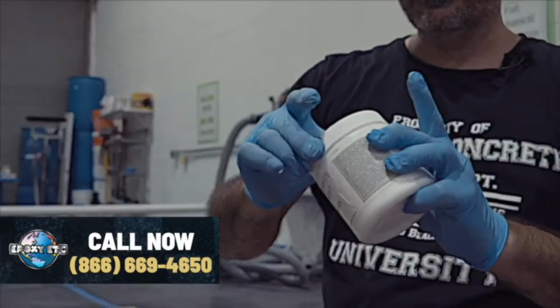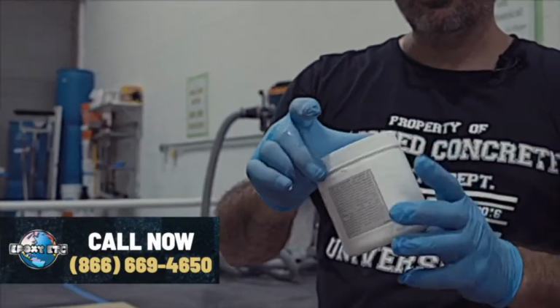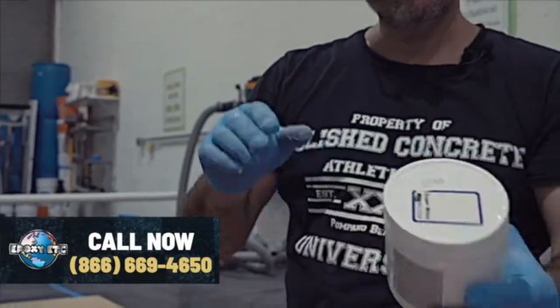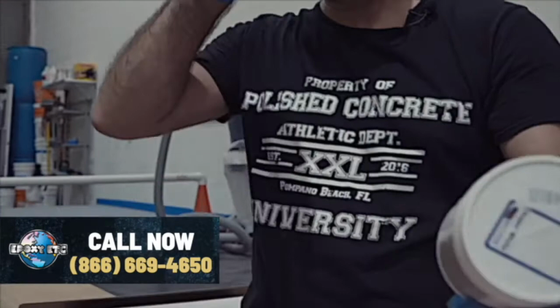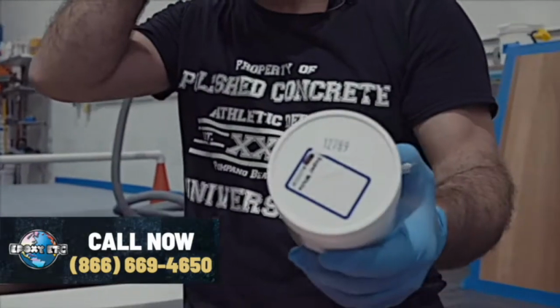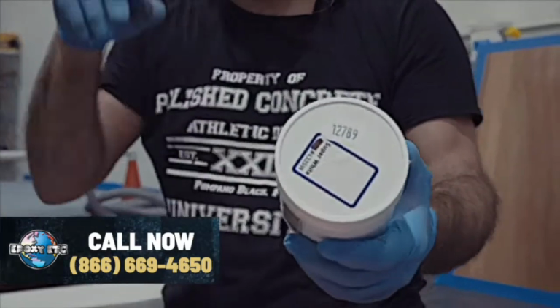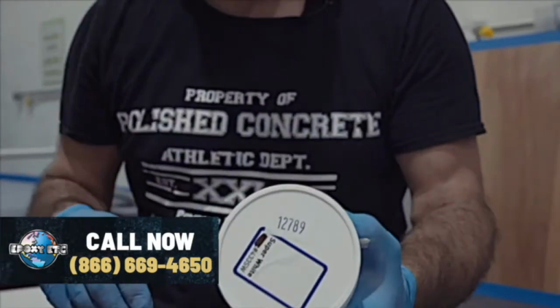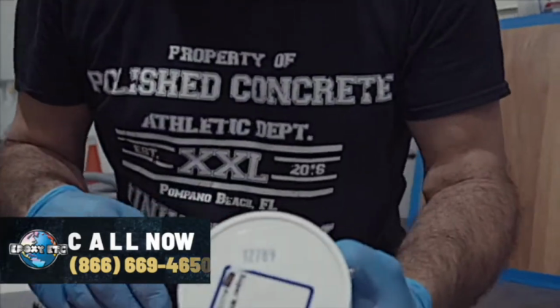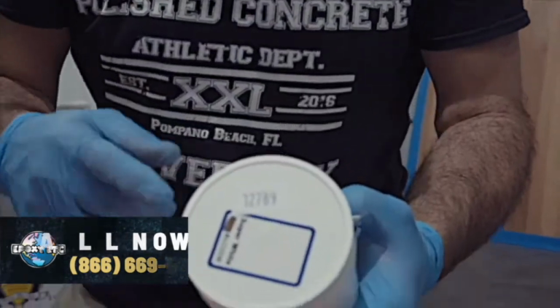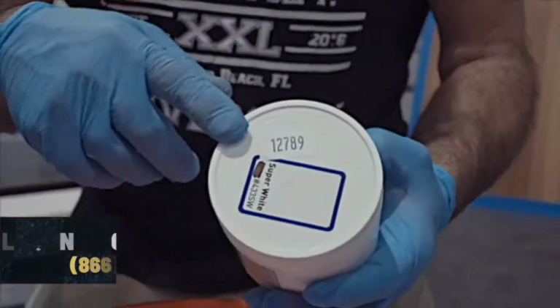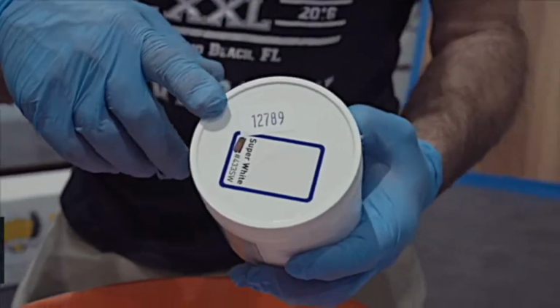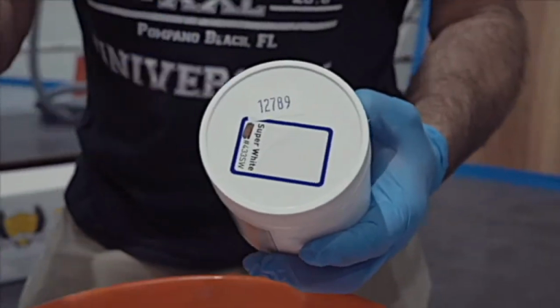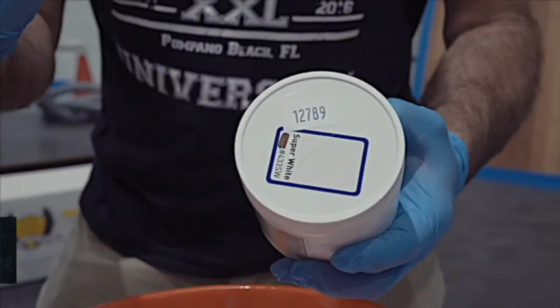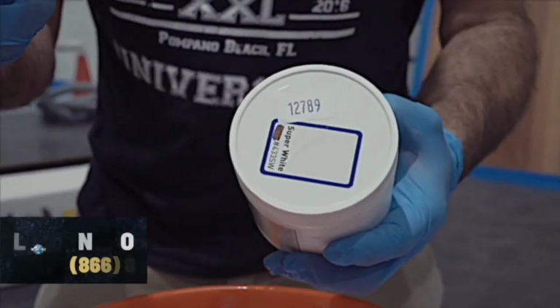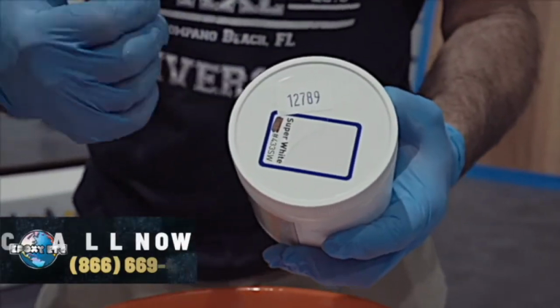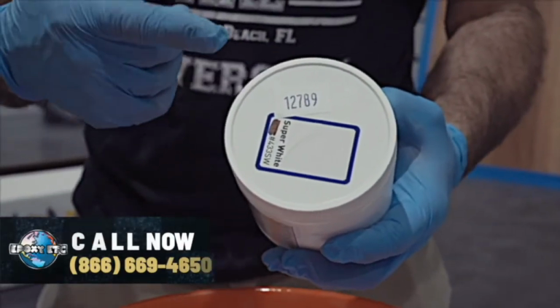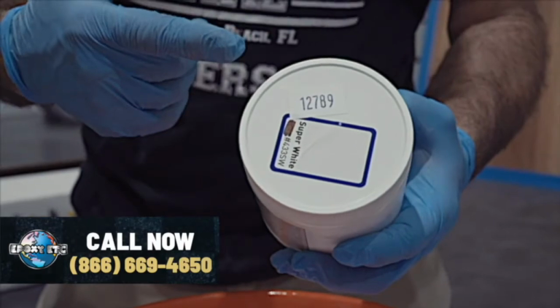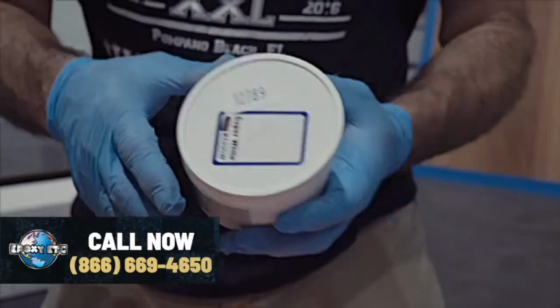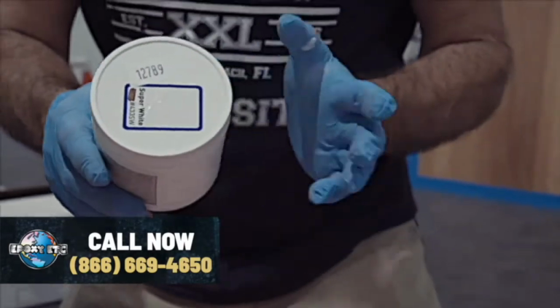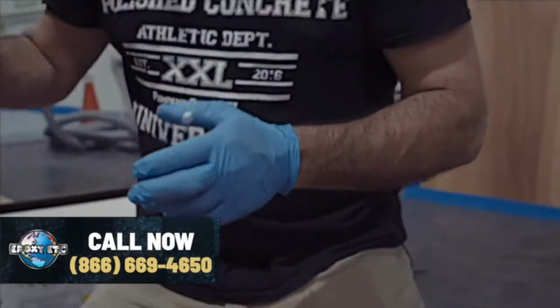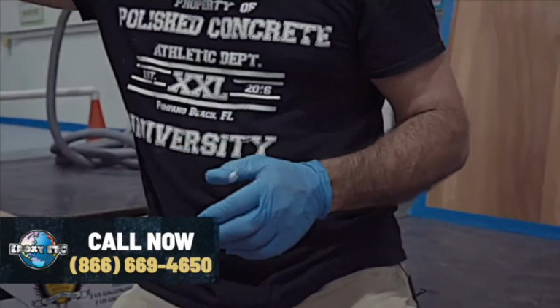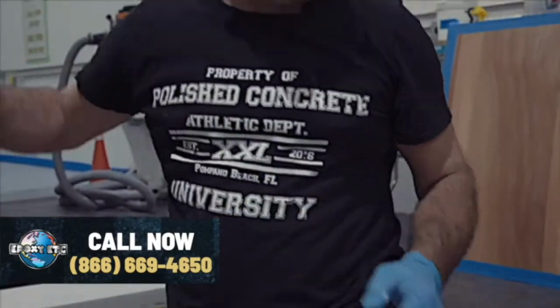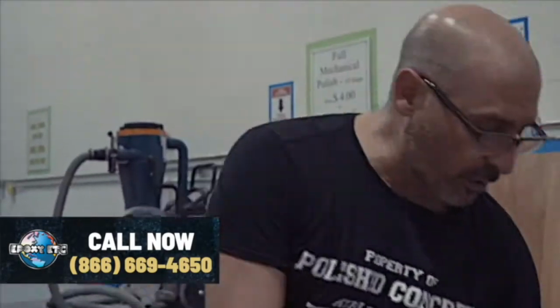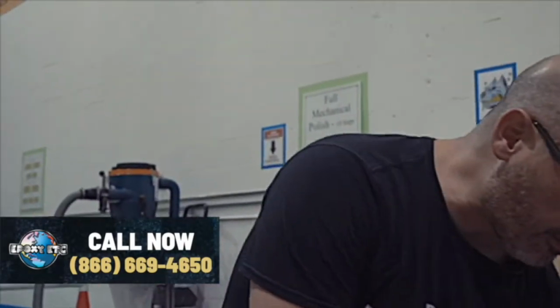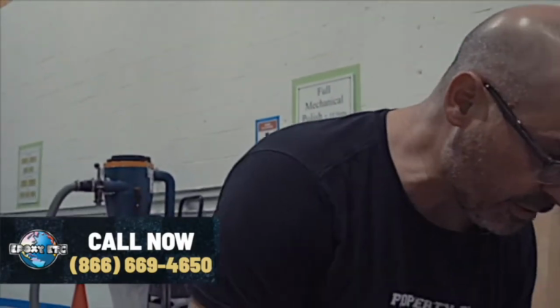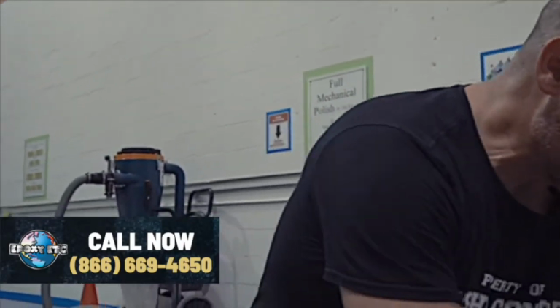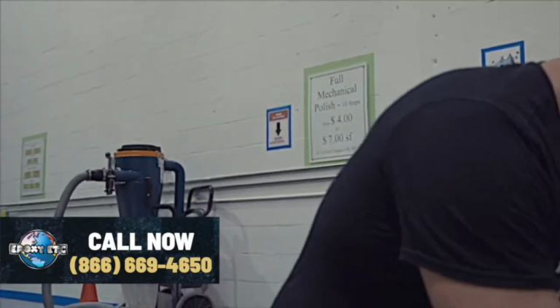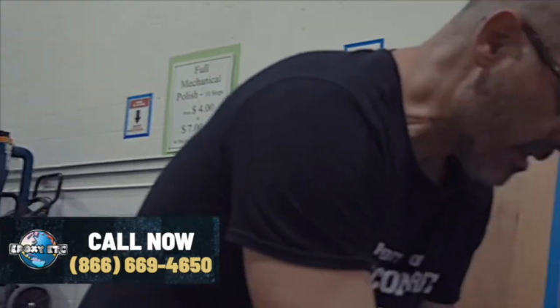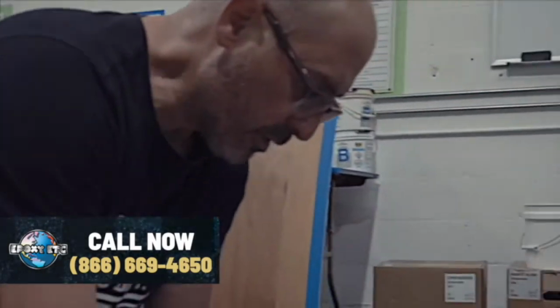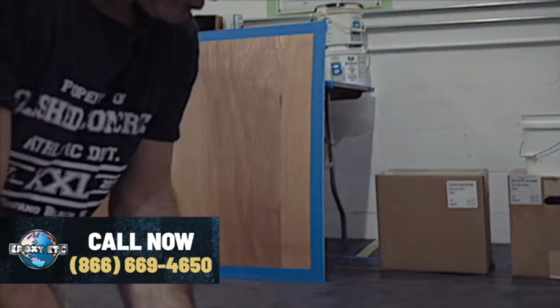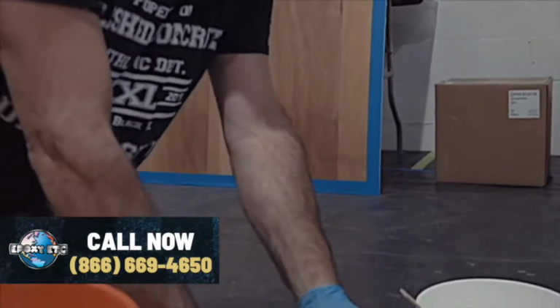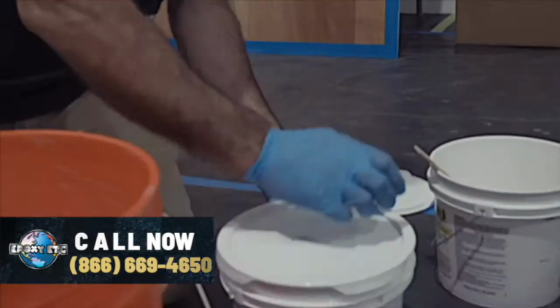Just want to make sure everybody understands: we're using a polyaspartic white pigment. We have the same batch number on both pigment containers — 12789. We're going to toss away our garbage and then get started with the application.